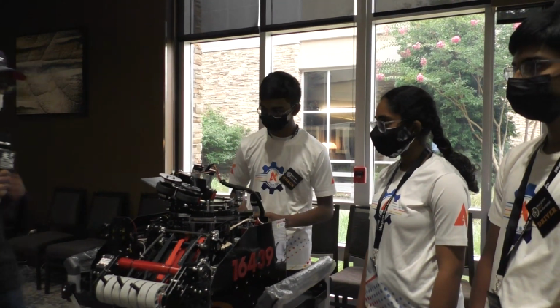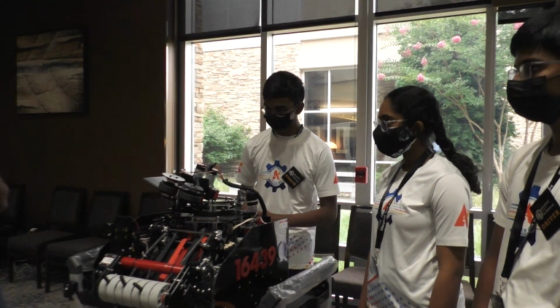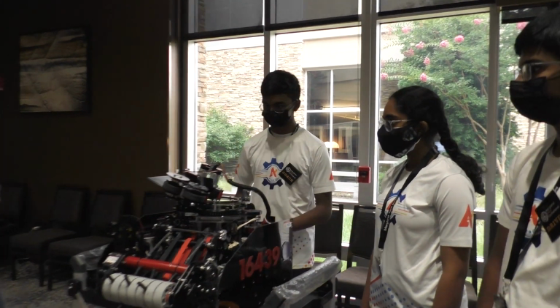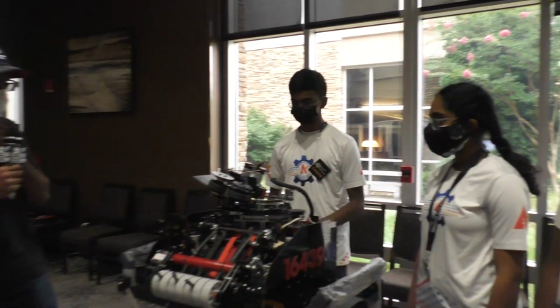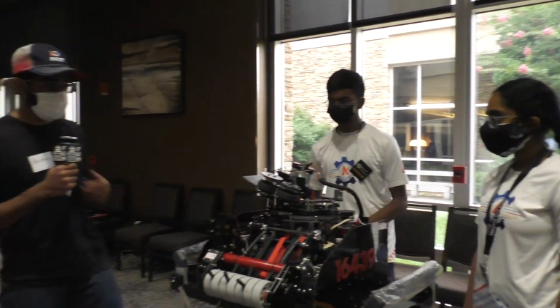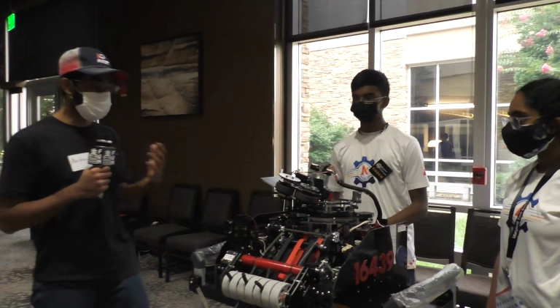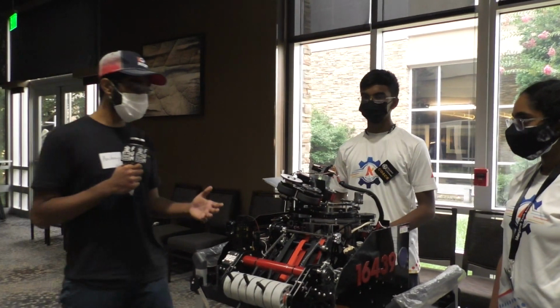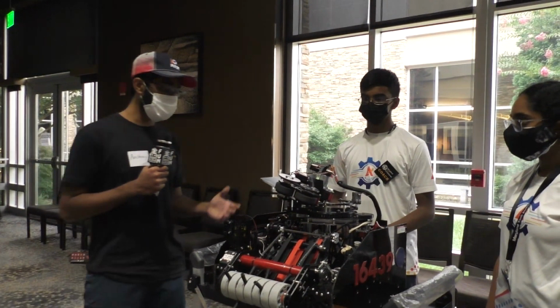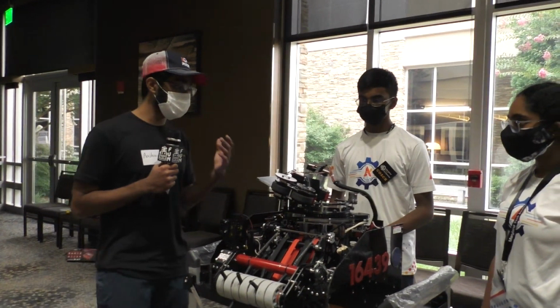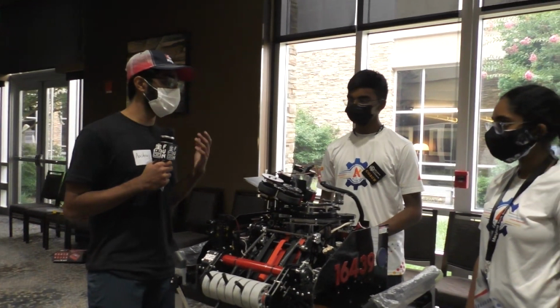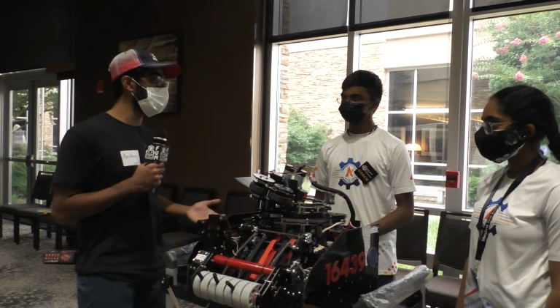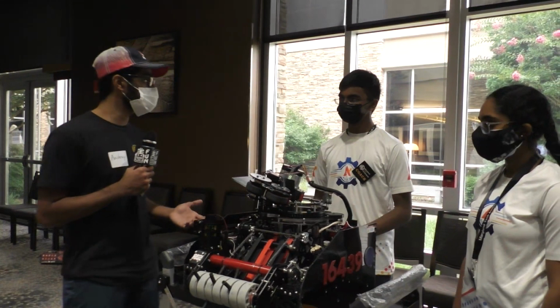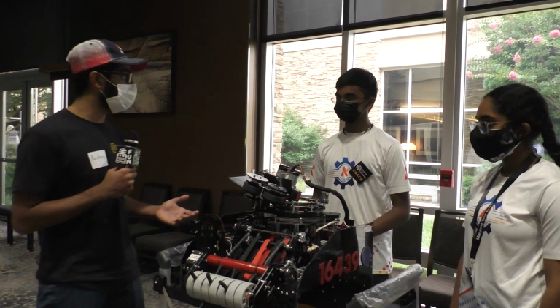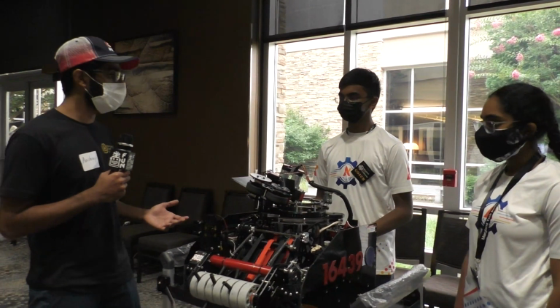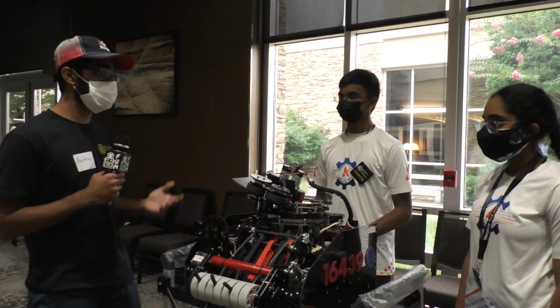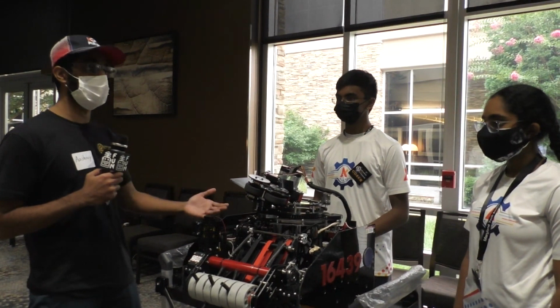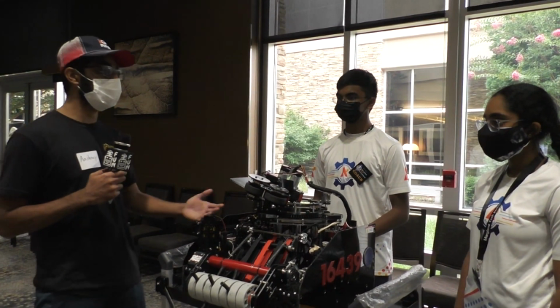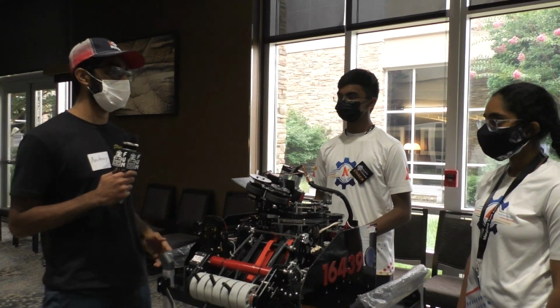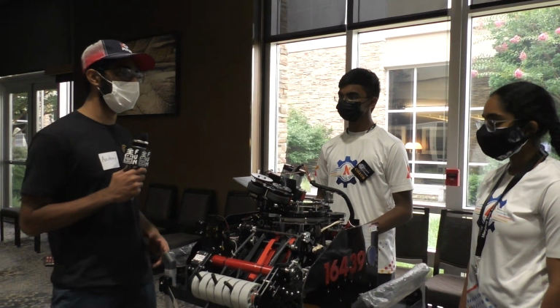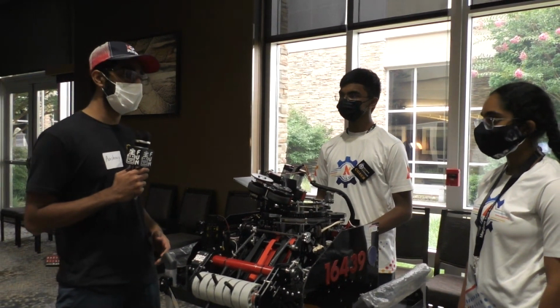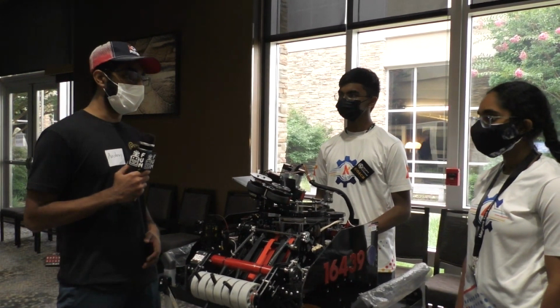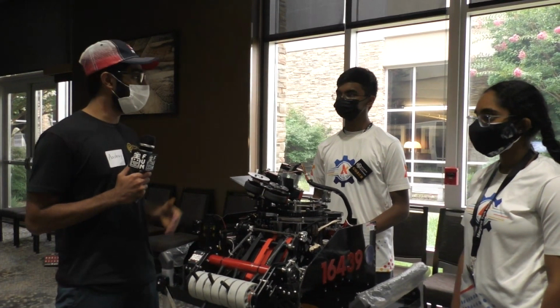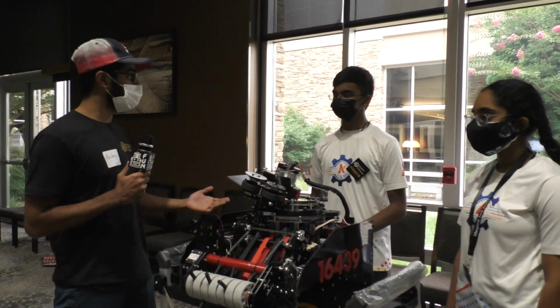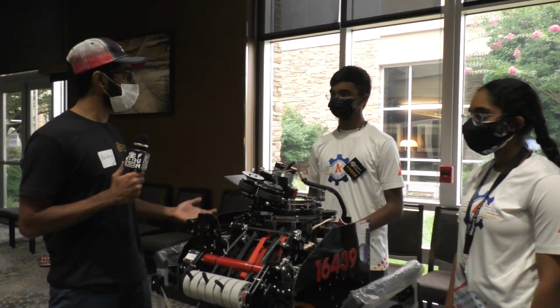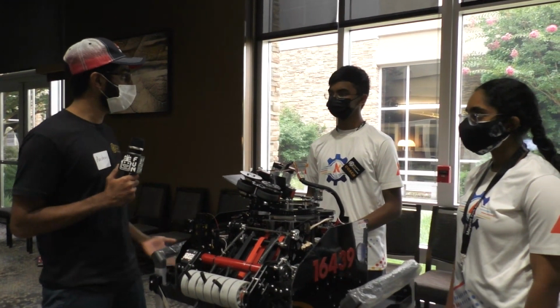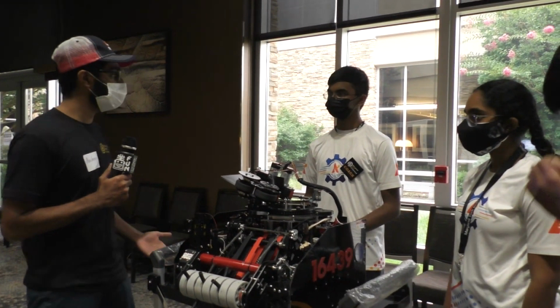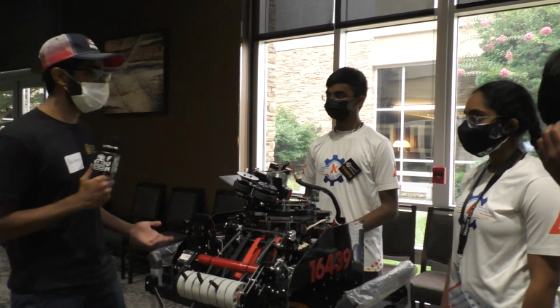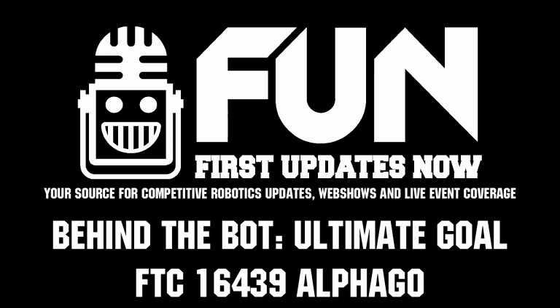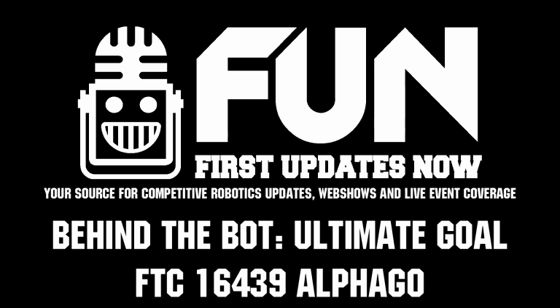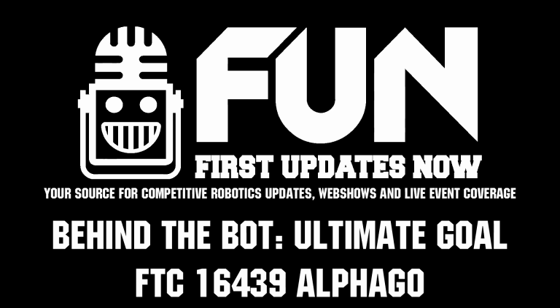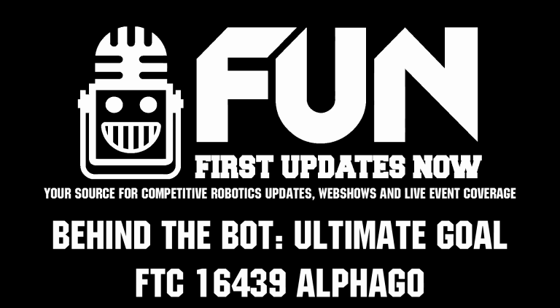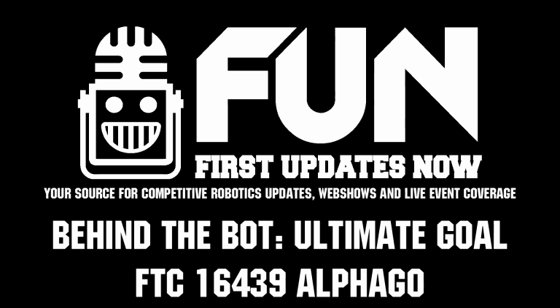Alright, perfect. It looks great — you guys have been doing amazing so far in your matches, so a big congrats on that and good luck for the rest of your matches and eliminations. Thank you.